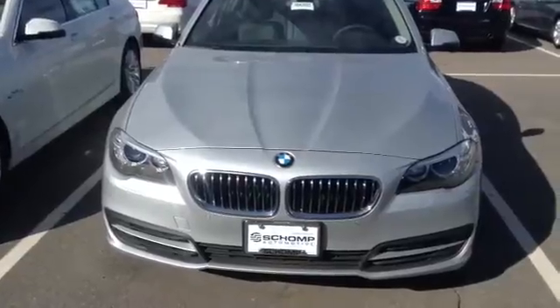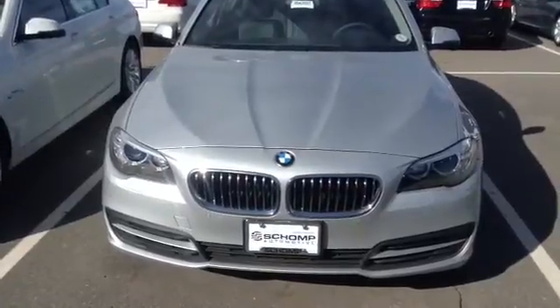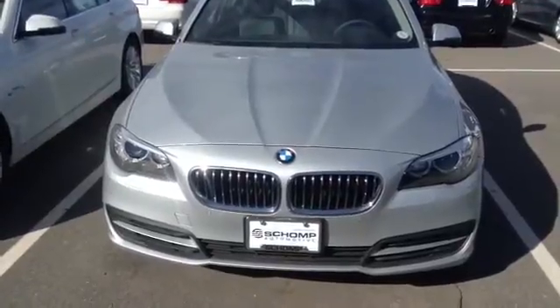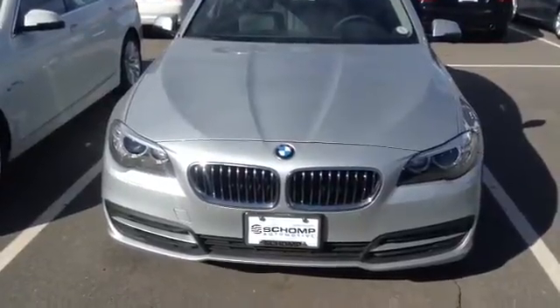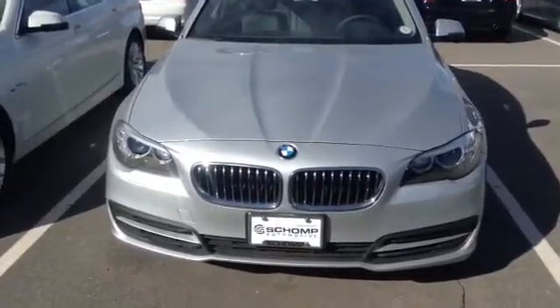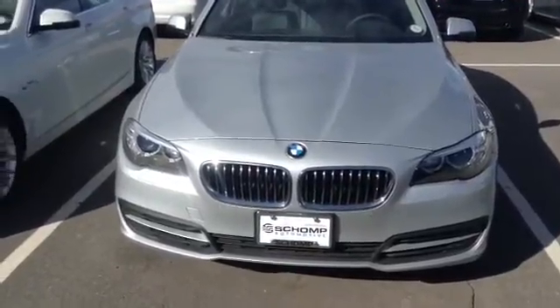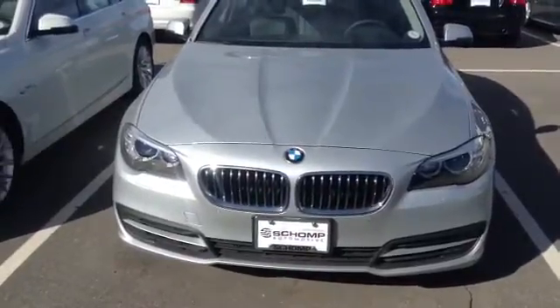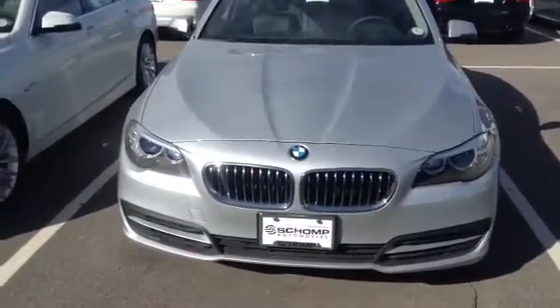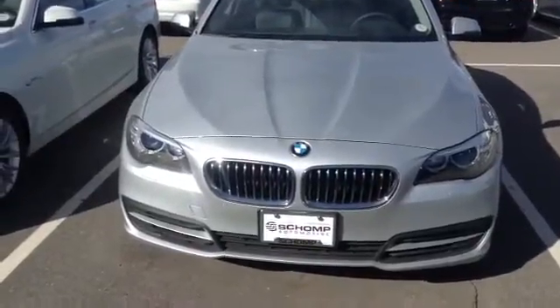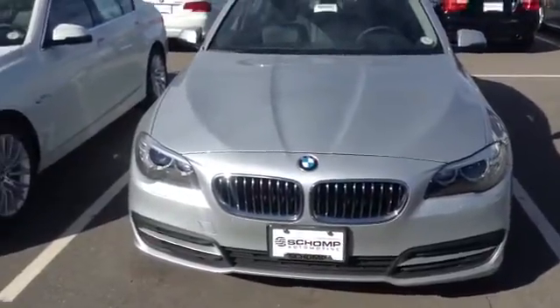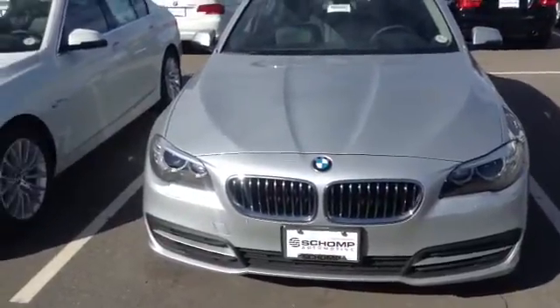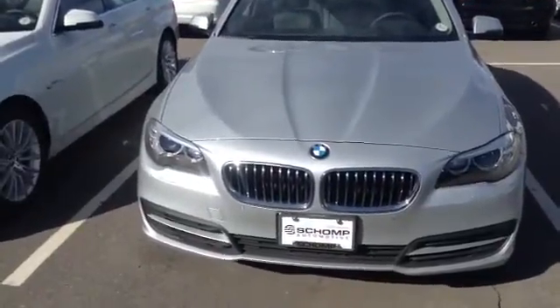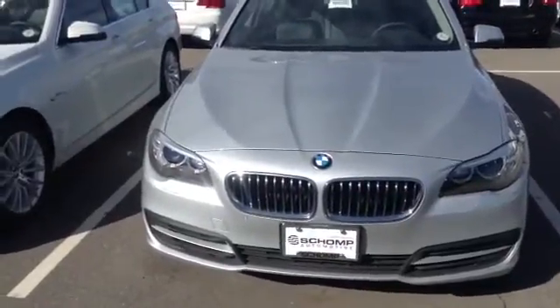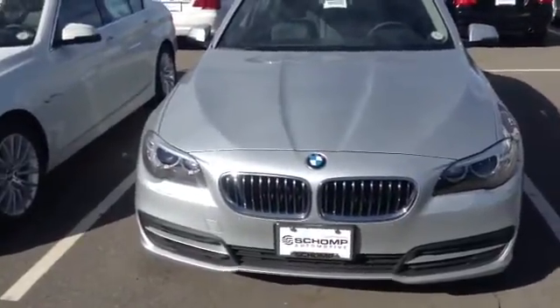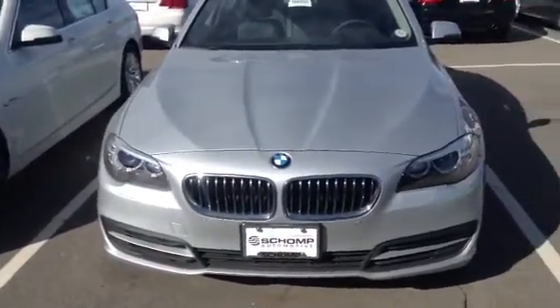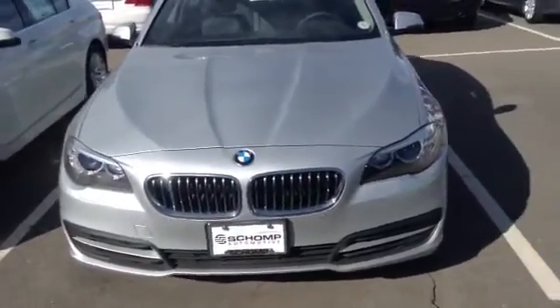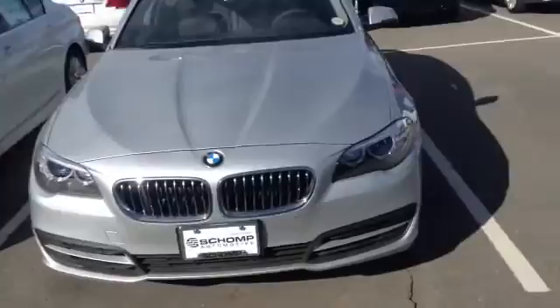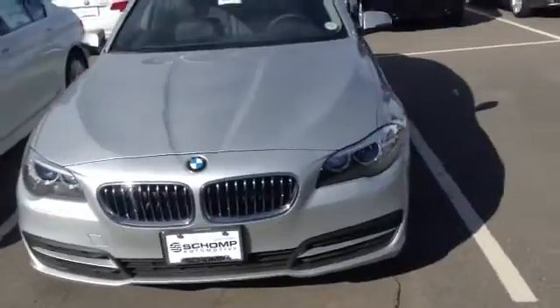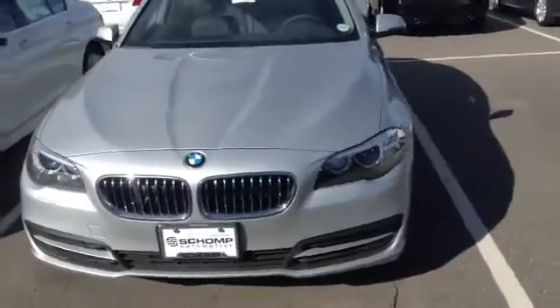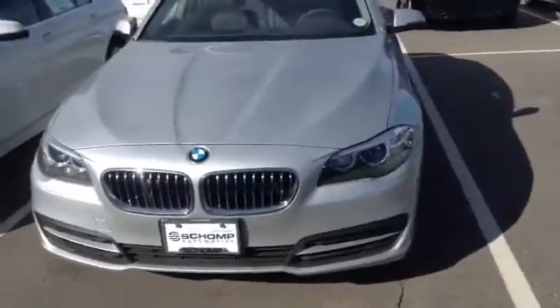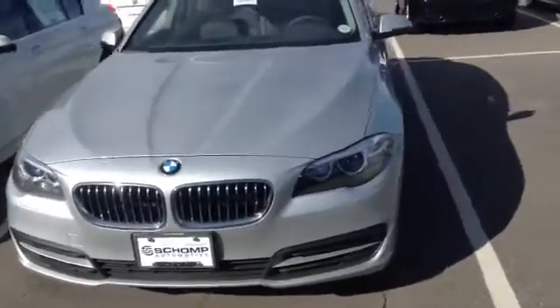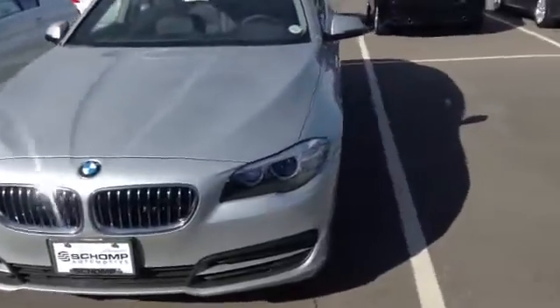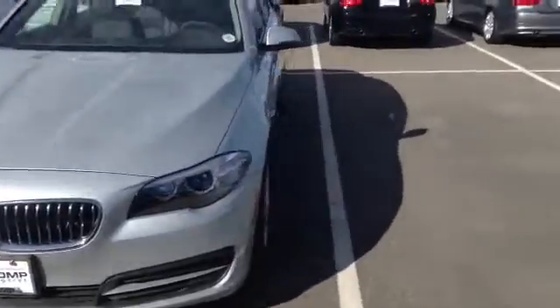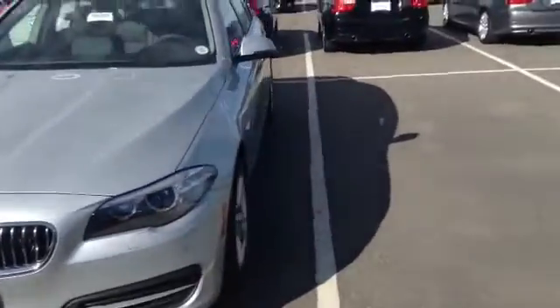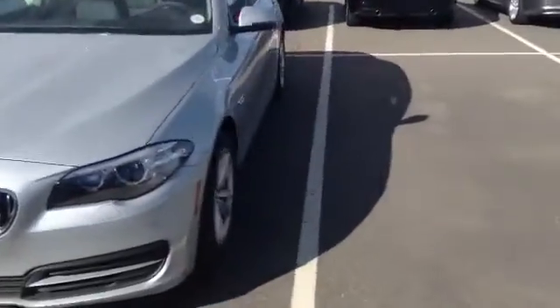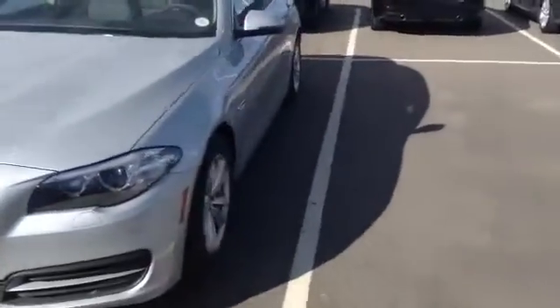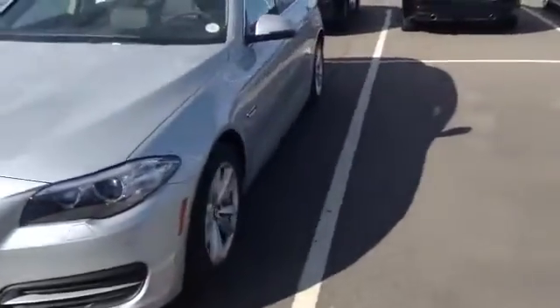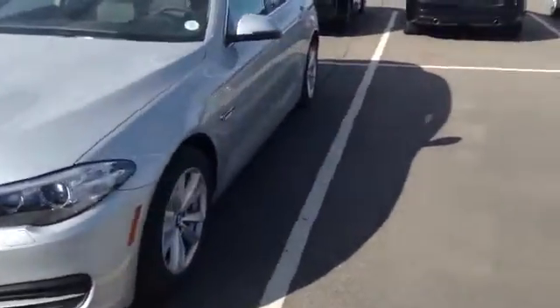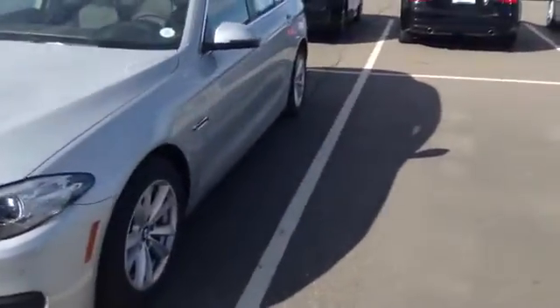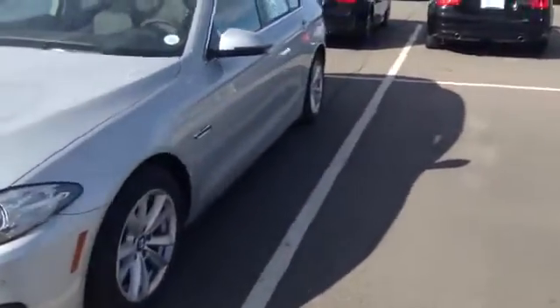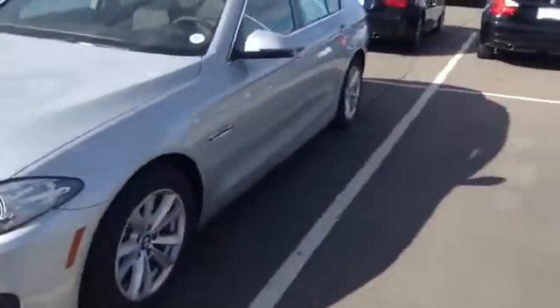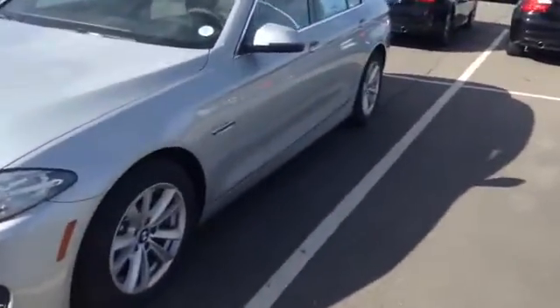Hello Ruth, this is Tyler over at Shop BMW. I just wanted to take a quick video of a 2014 5 Series for you to take a peek at.